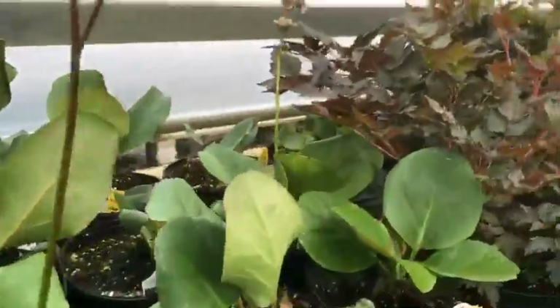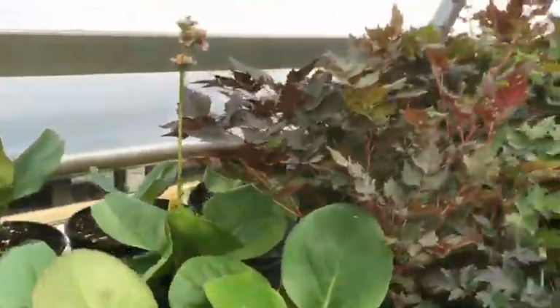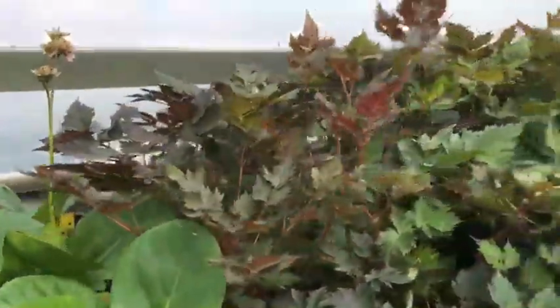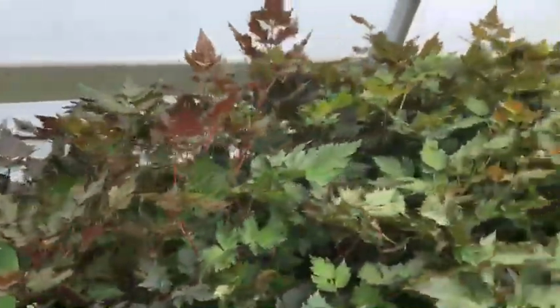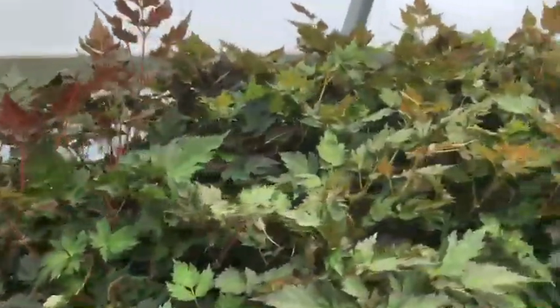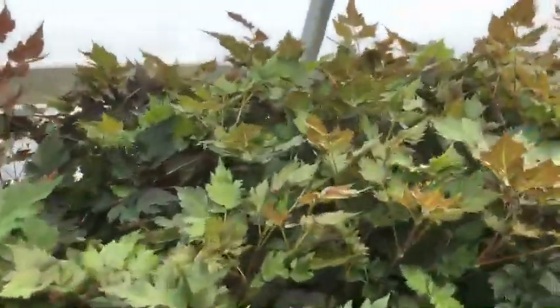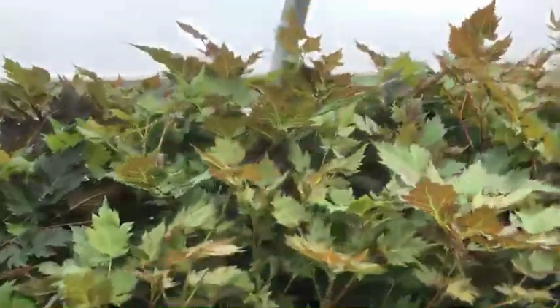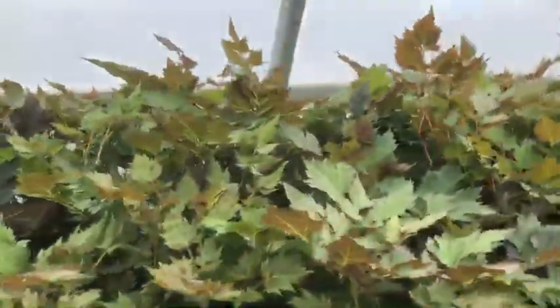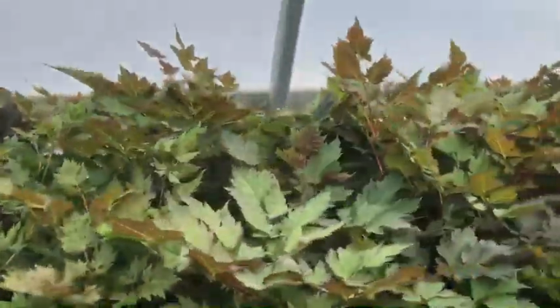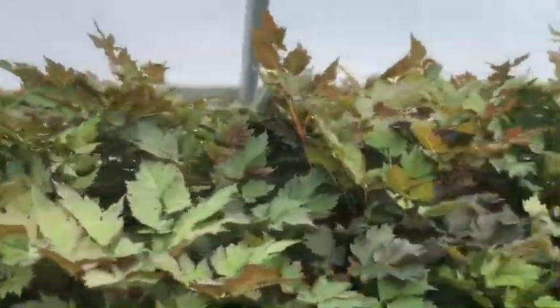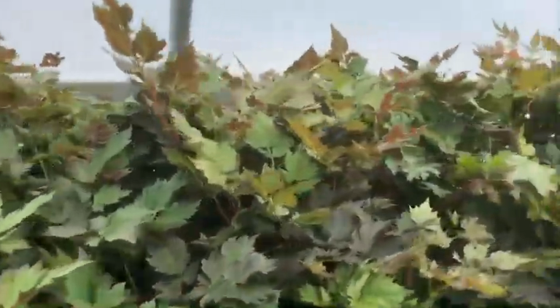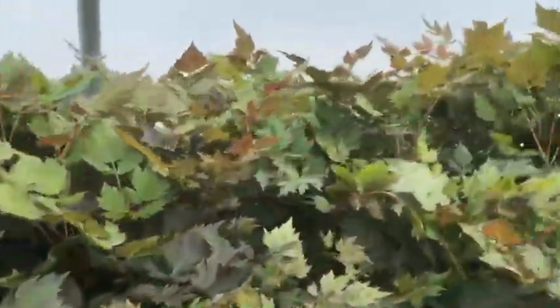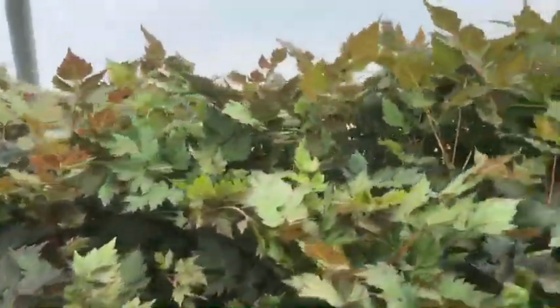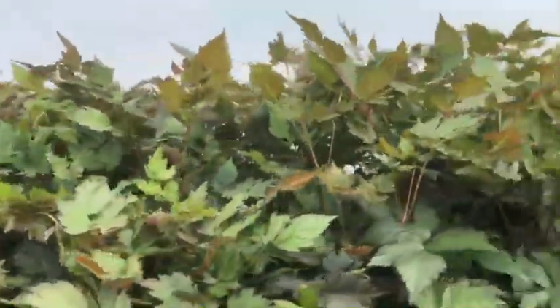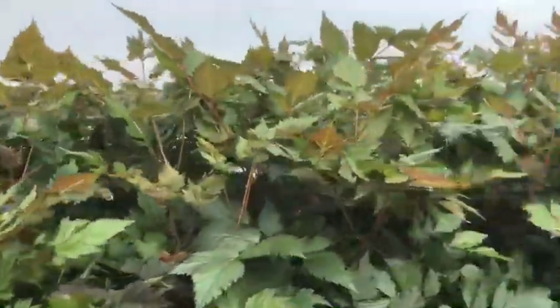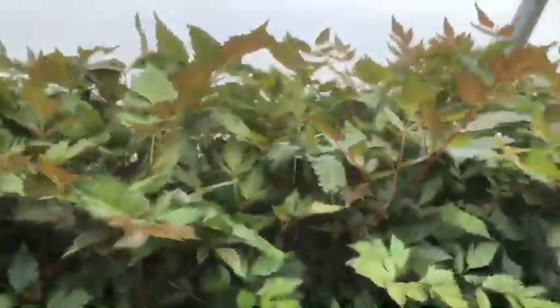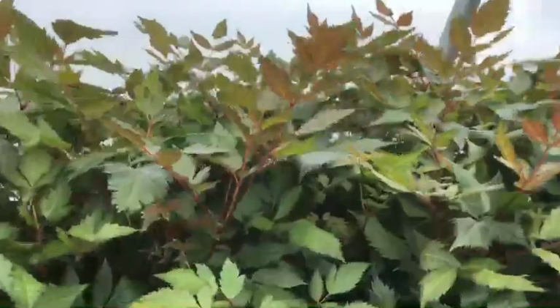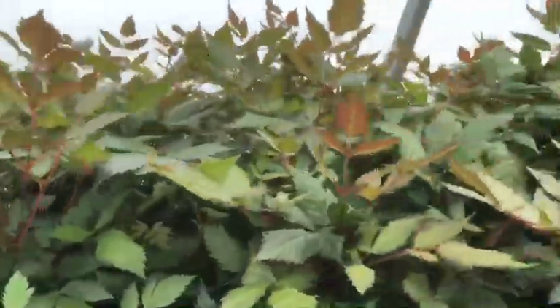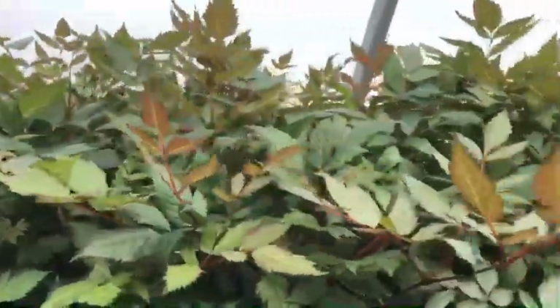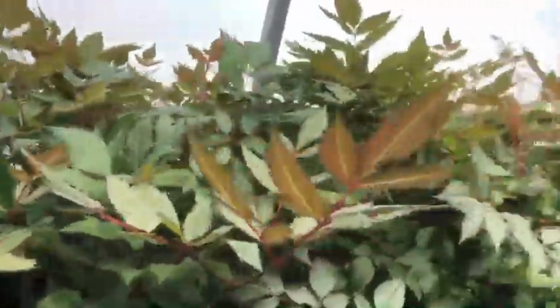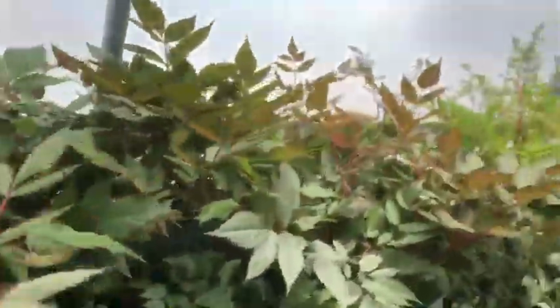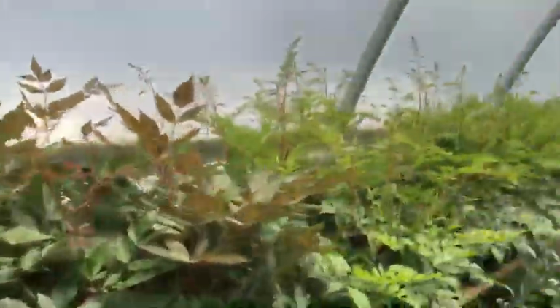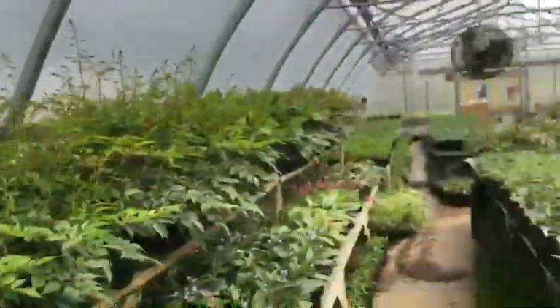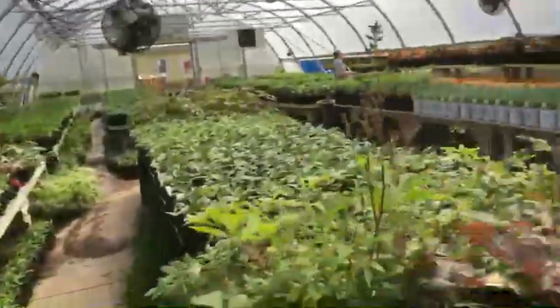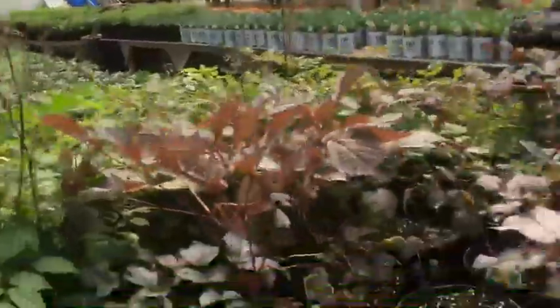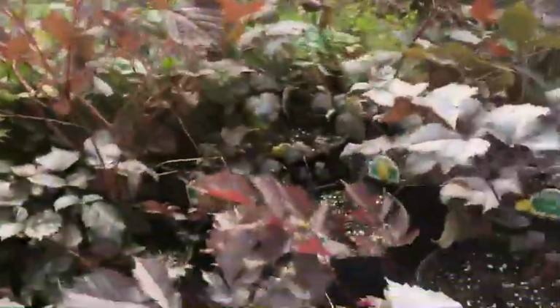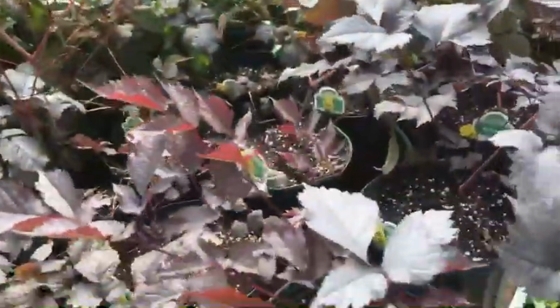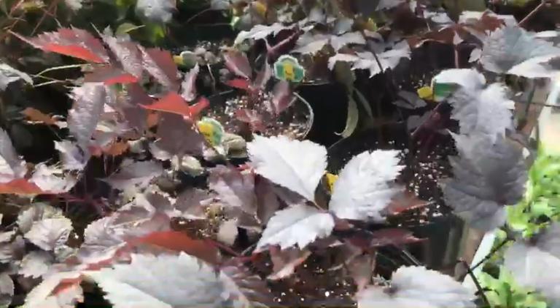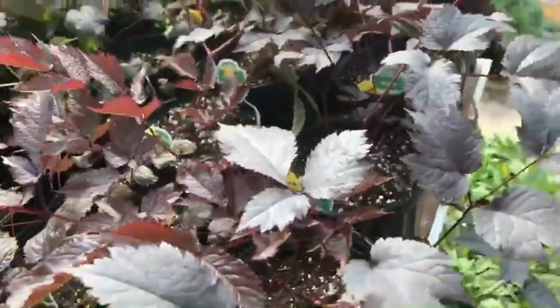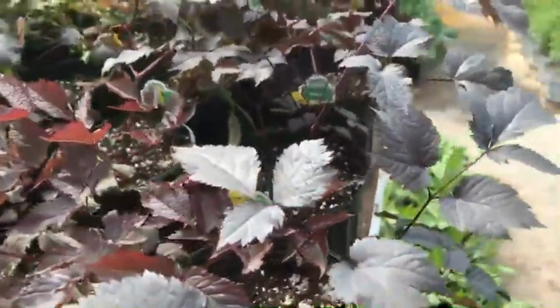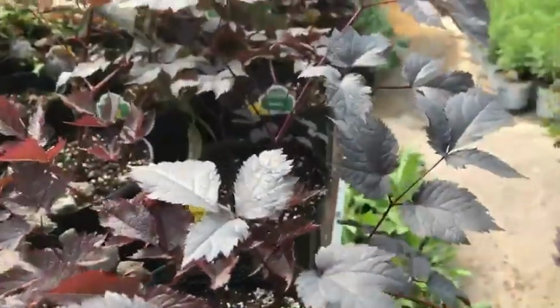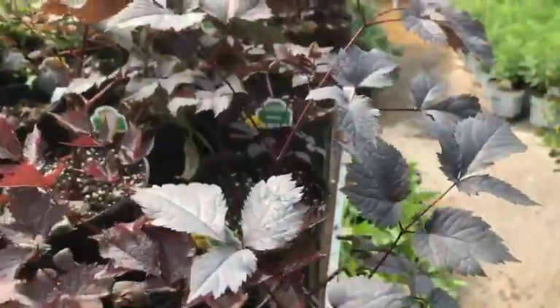There are many different types of astilbes. This would be a nice flowering plant for the shade. They come in either red, white, or pink, or shades thereof — sometimes even a salmon color. And here's a very interesting one with a dark foliage, this one called Shogun.